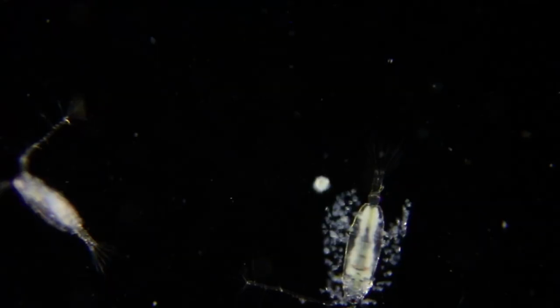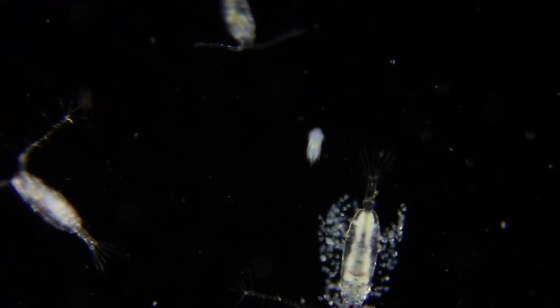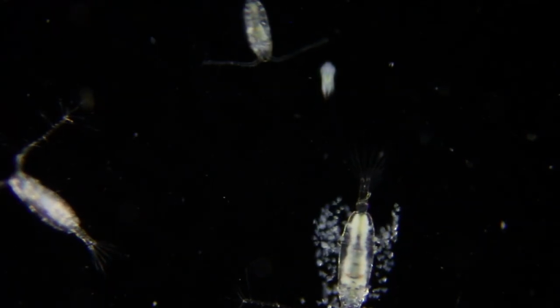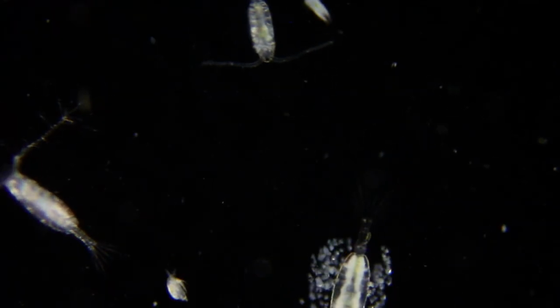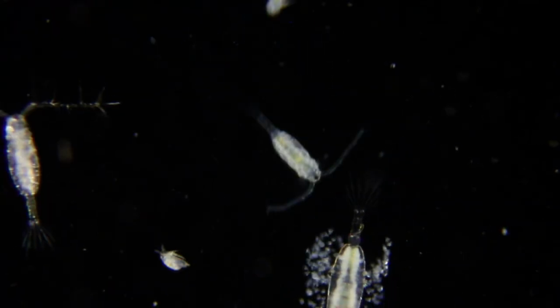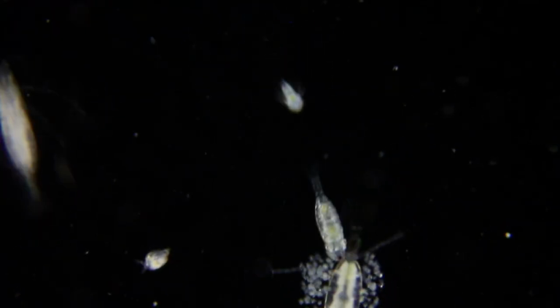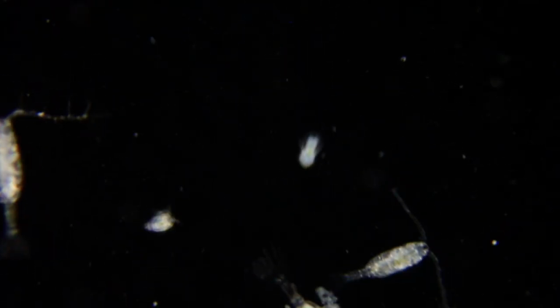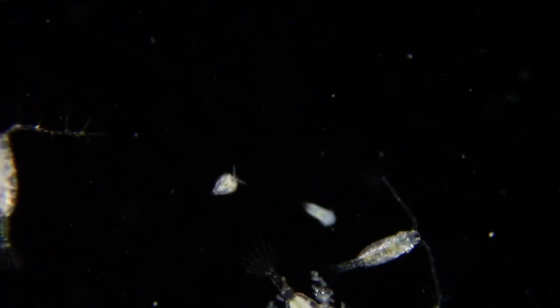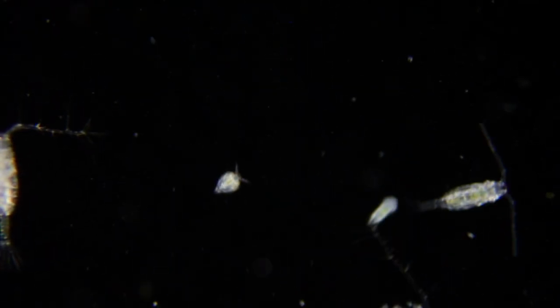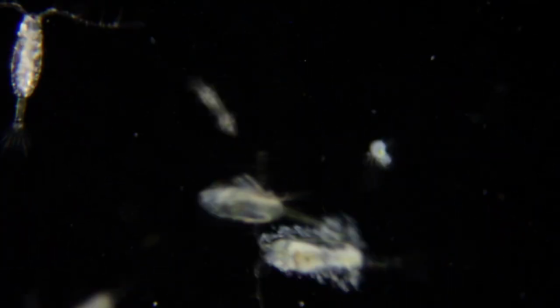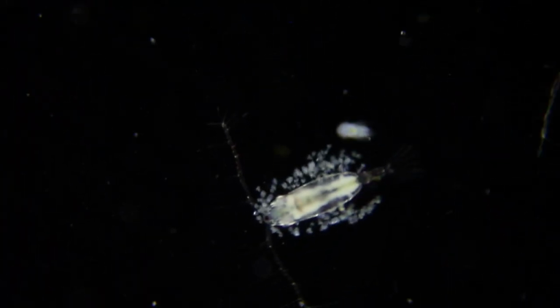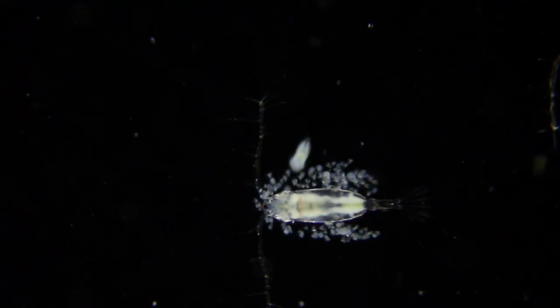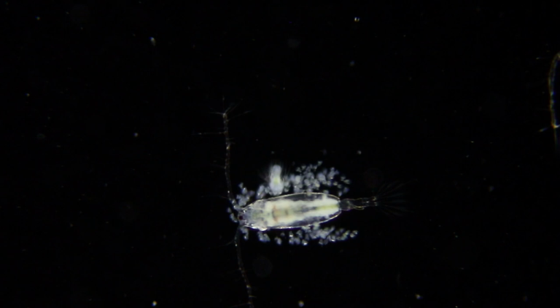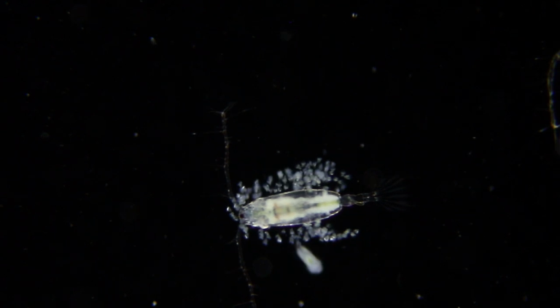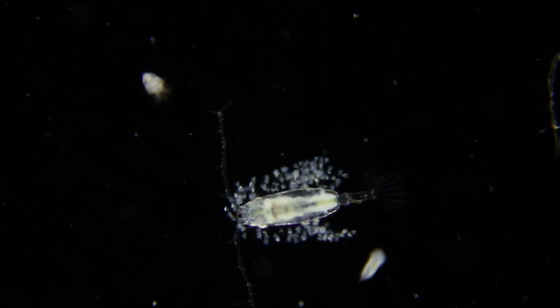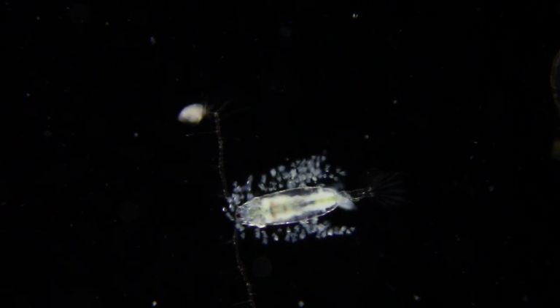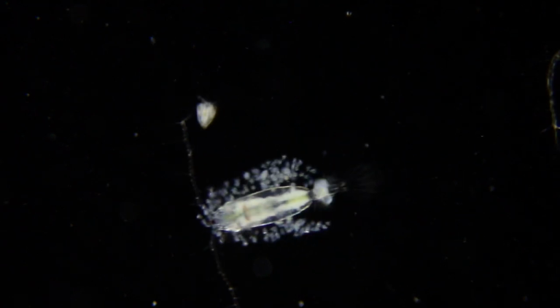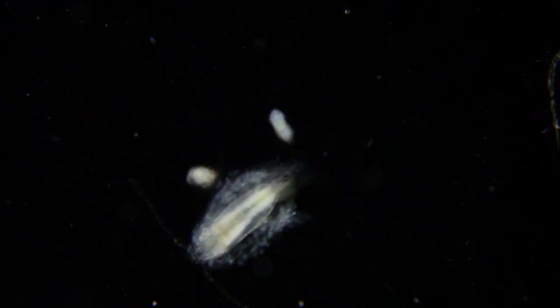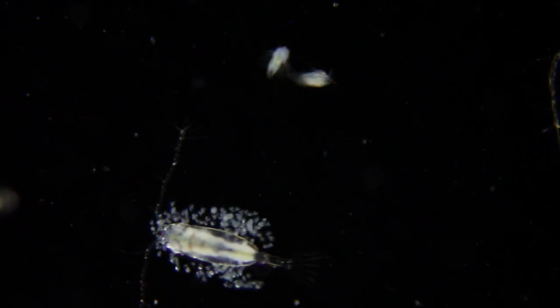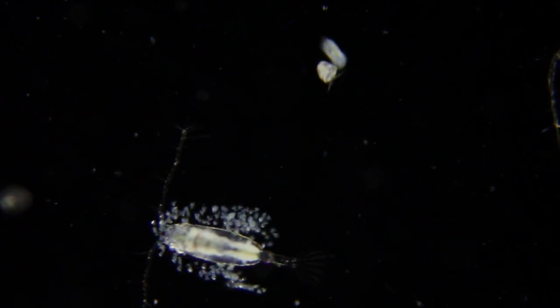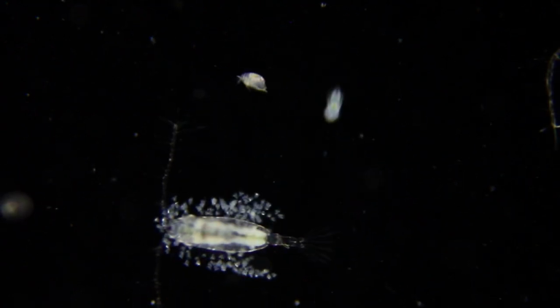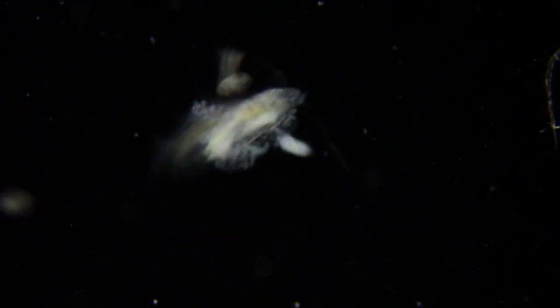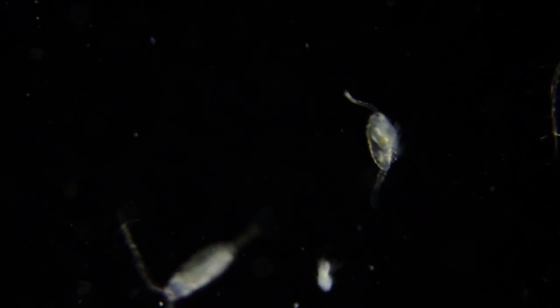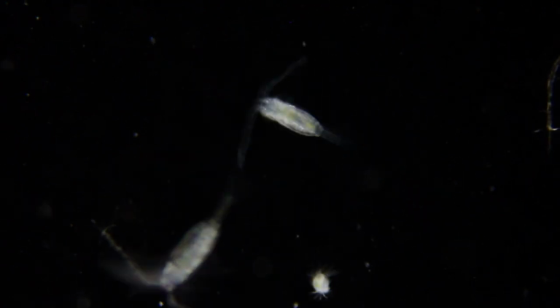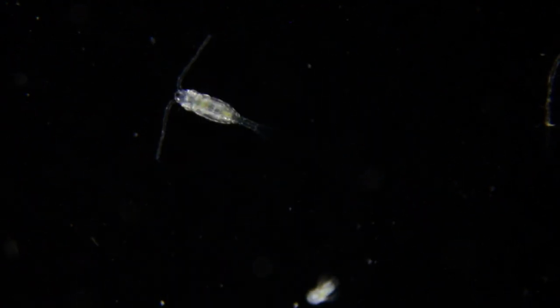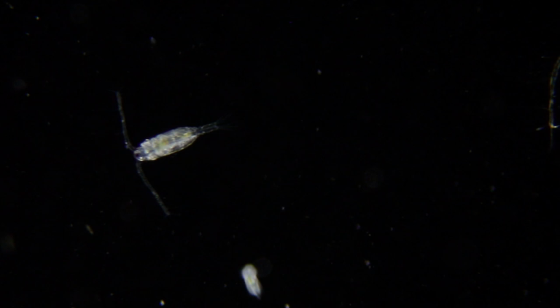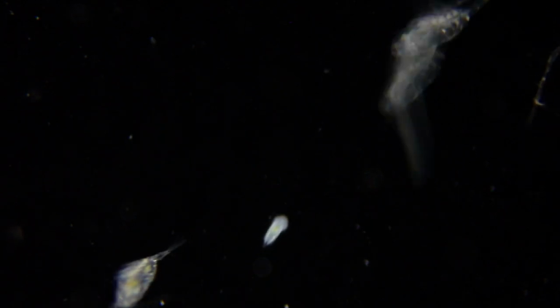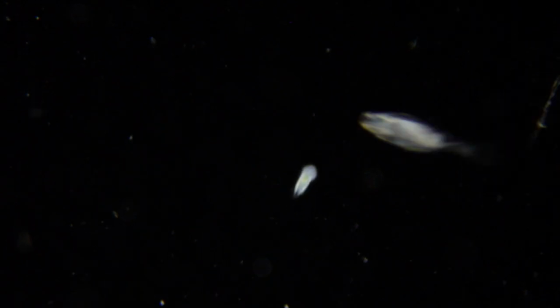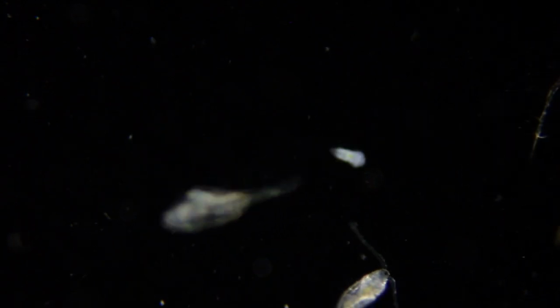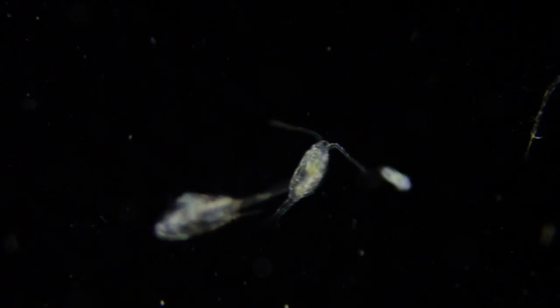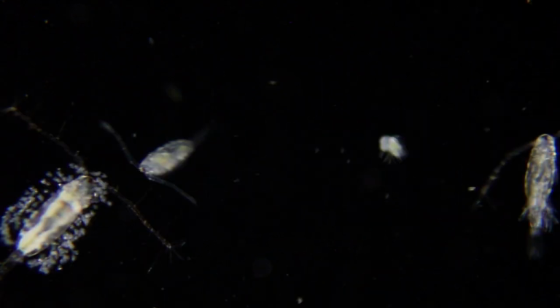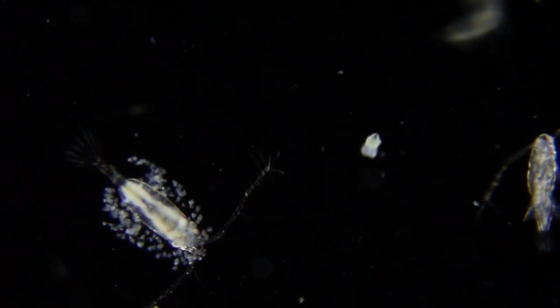This copepod seems to be colonized by stalked ciliates. Ciliates are single-celled organisms with cilia — hair-like structures that they can wiggle and move. Perhaps the ciliates are Paratrix.